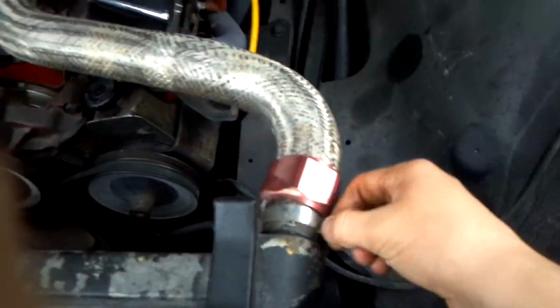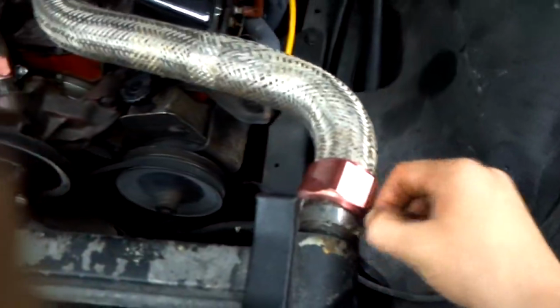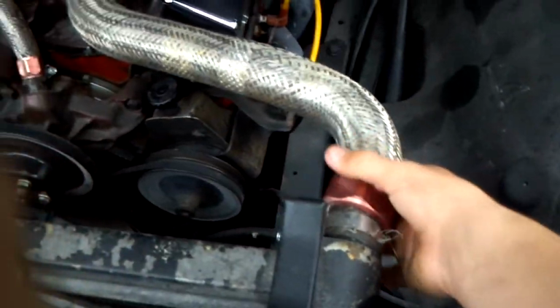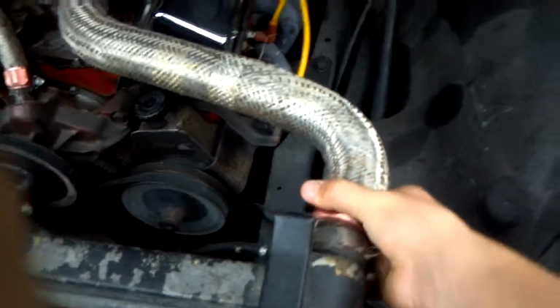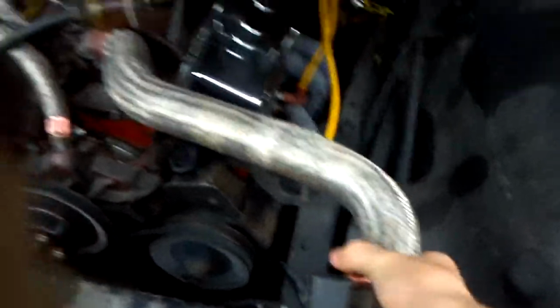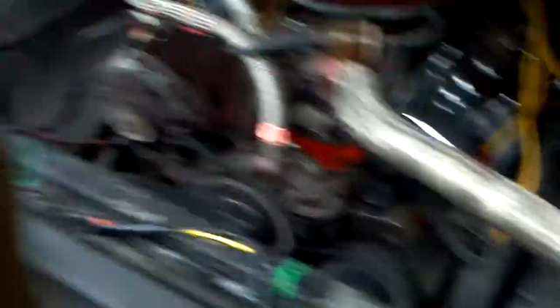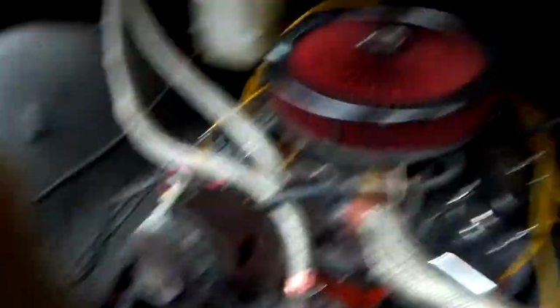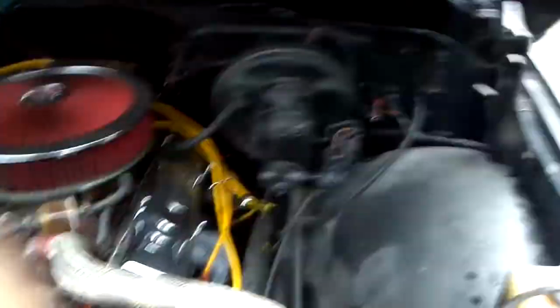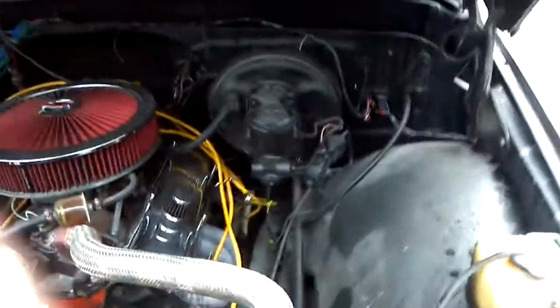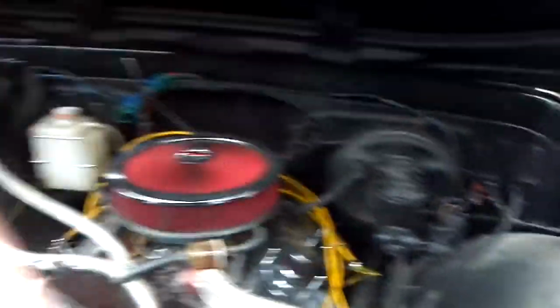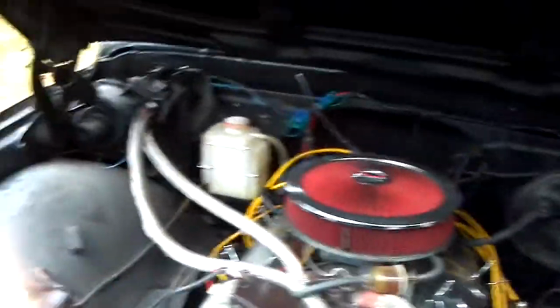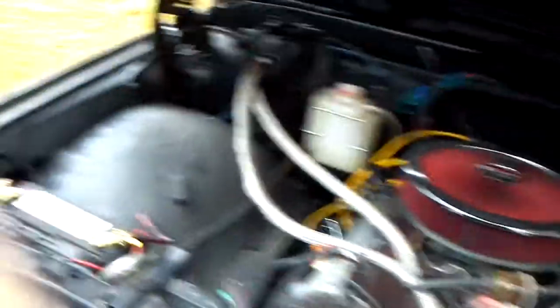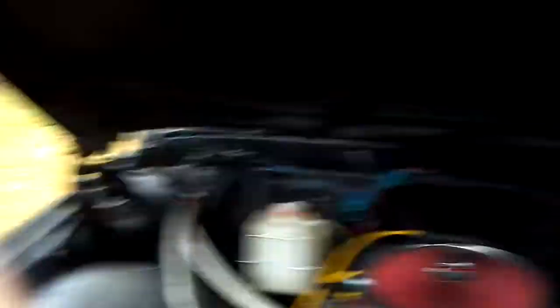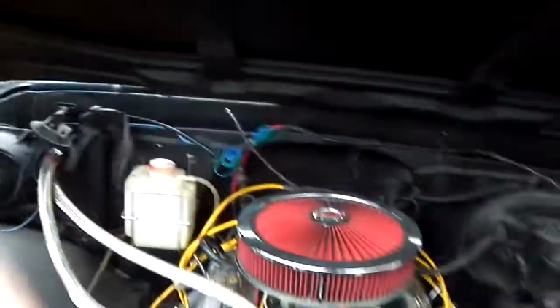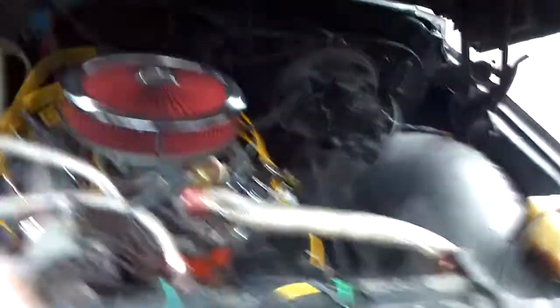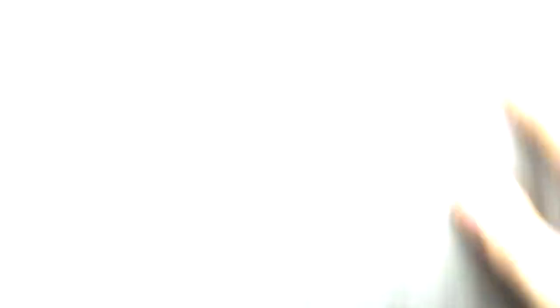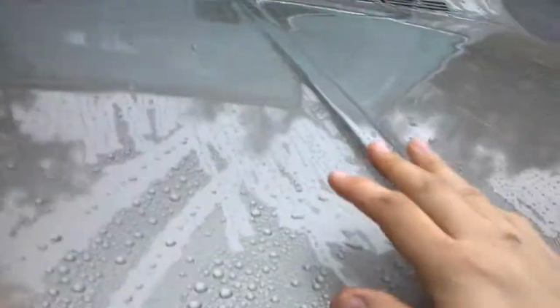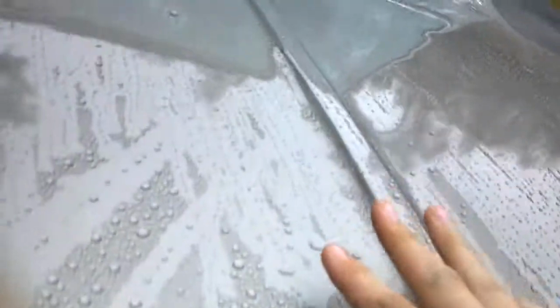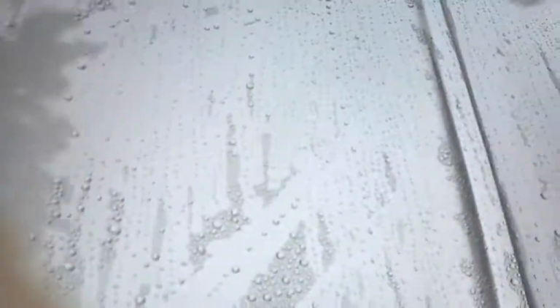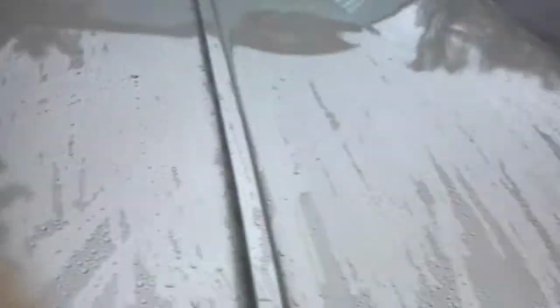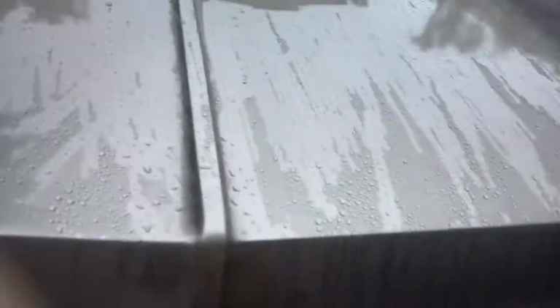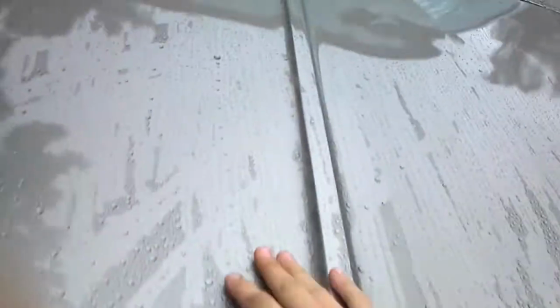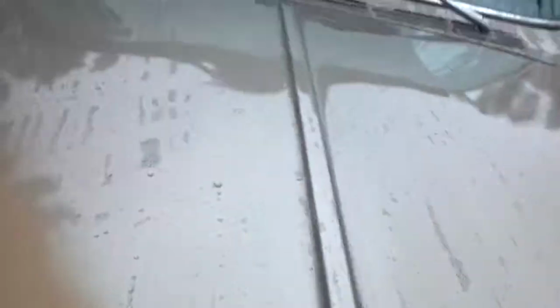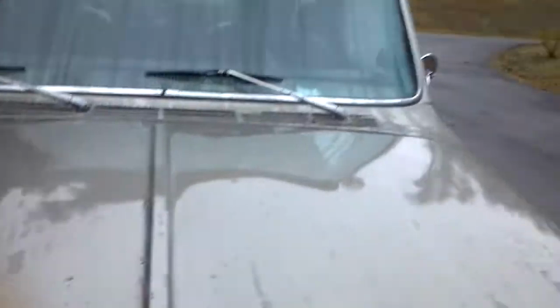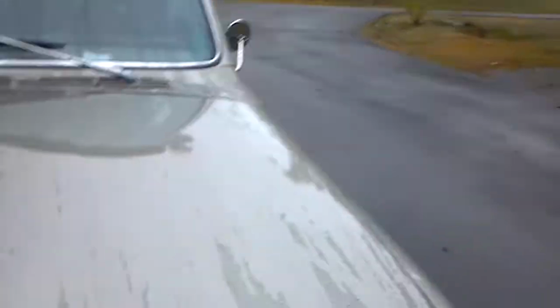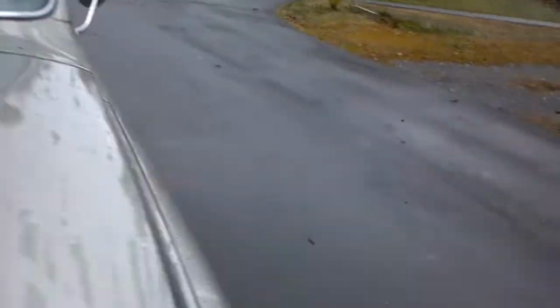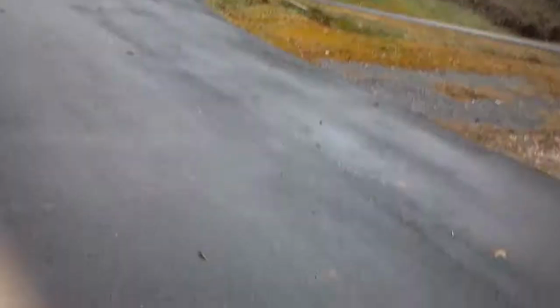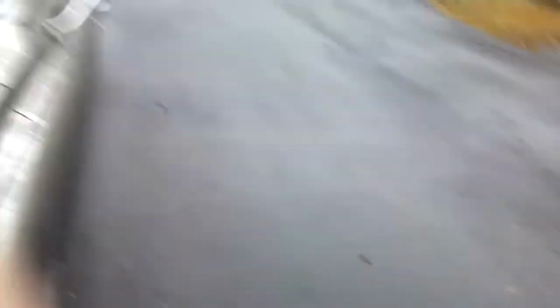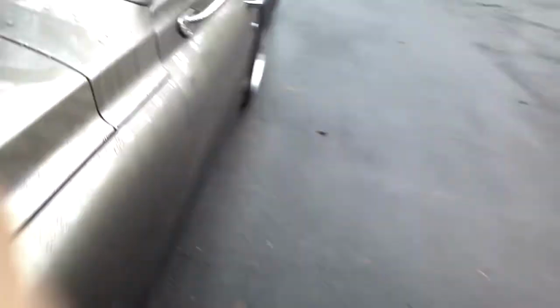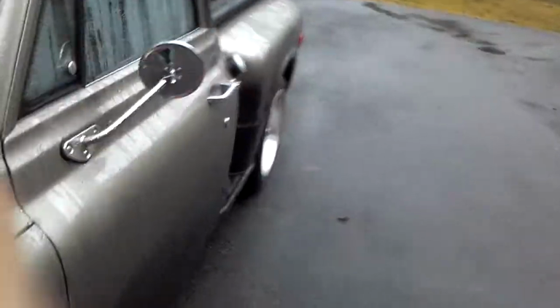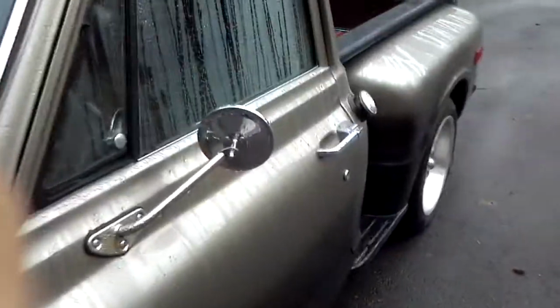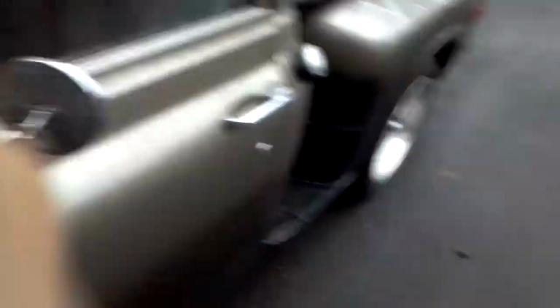These hoses are still bad — it's actually gotten even worse, I need to redo that. But probably the biggest update I've done on this truck was put a new wiring harness on it, because the wires were pretty messed up and everything.